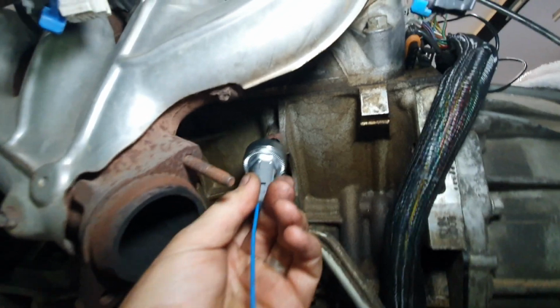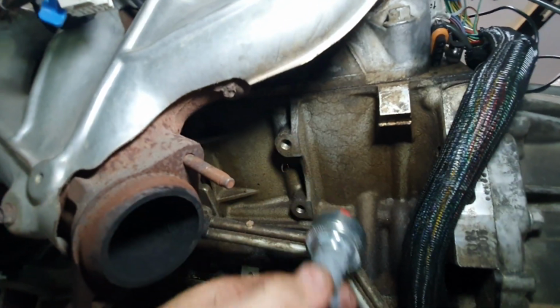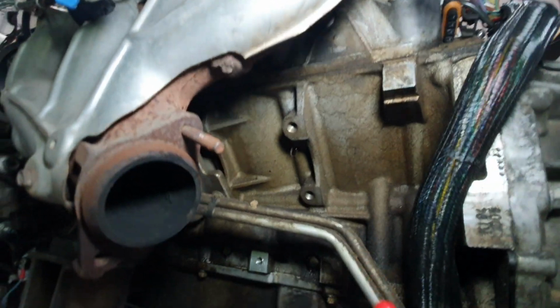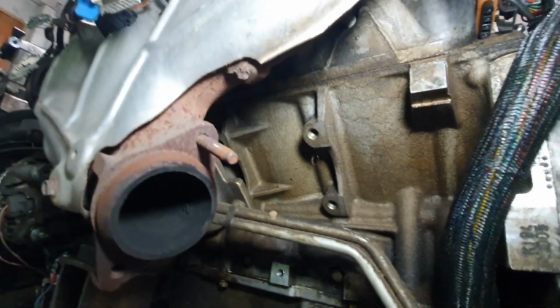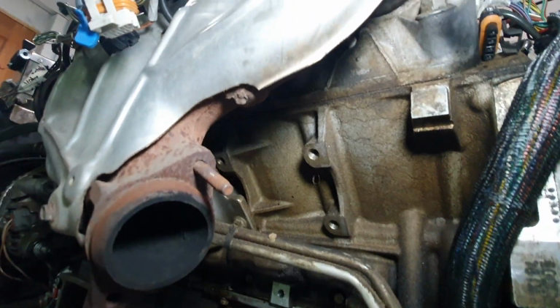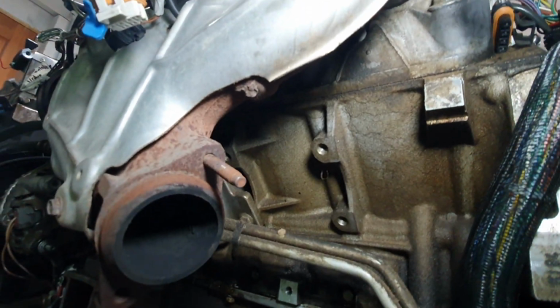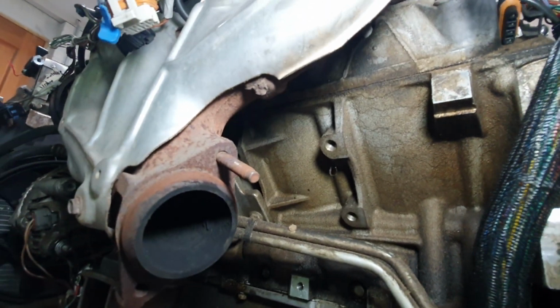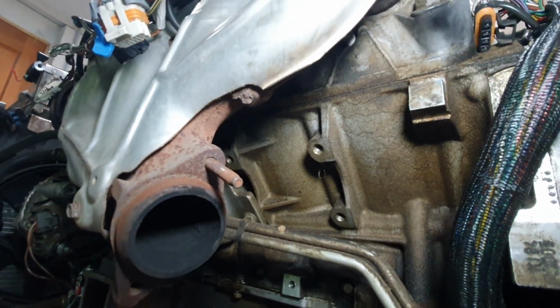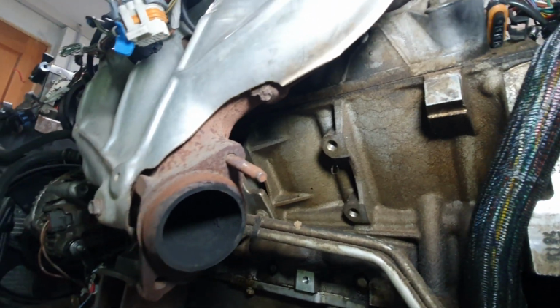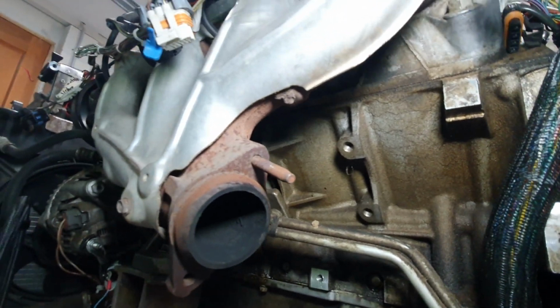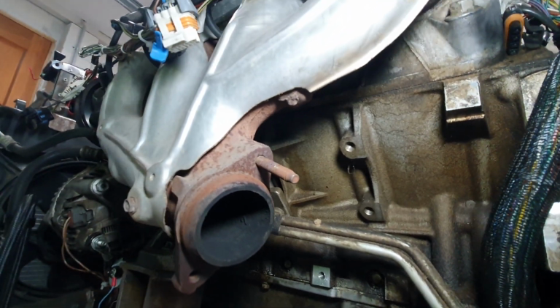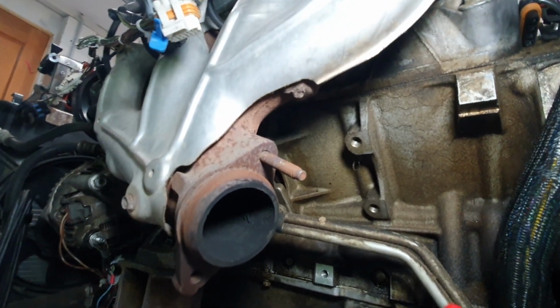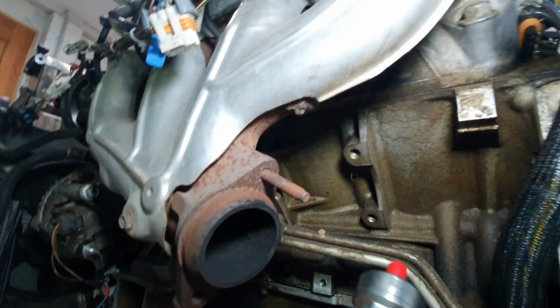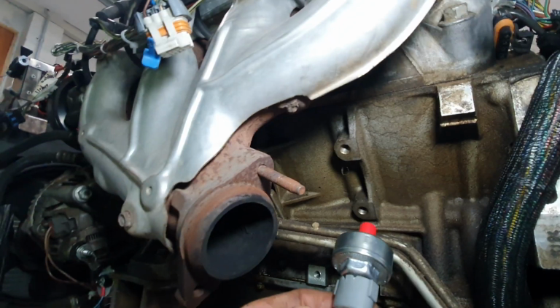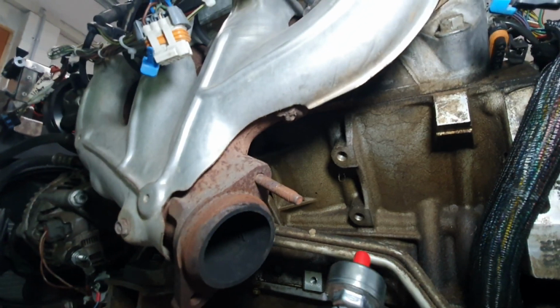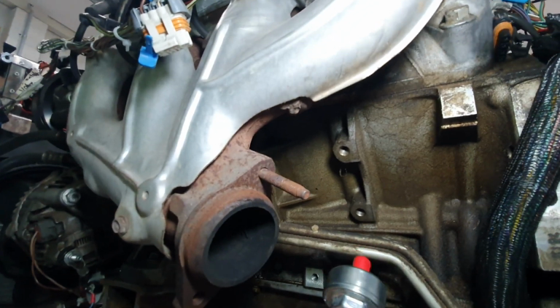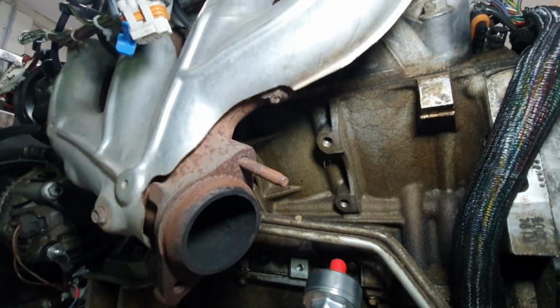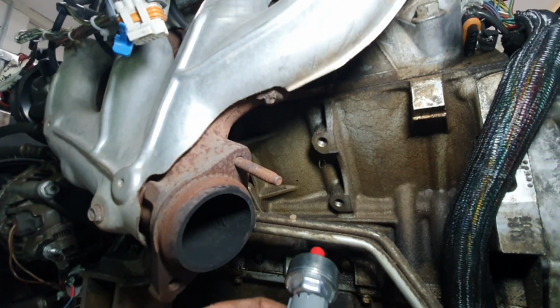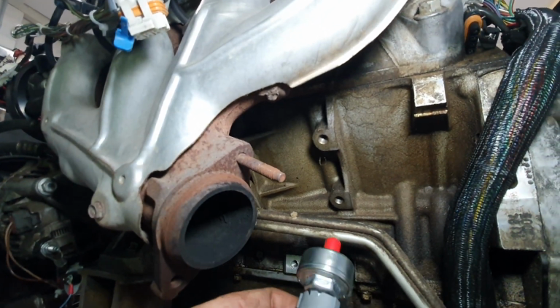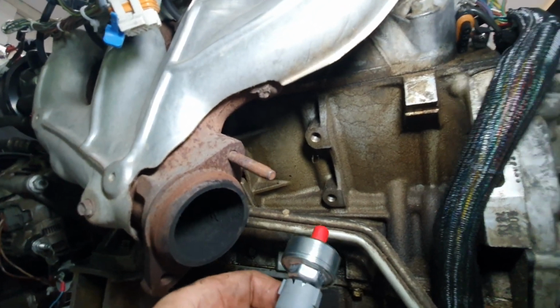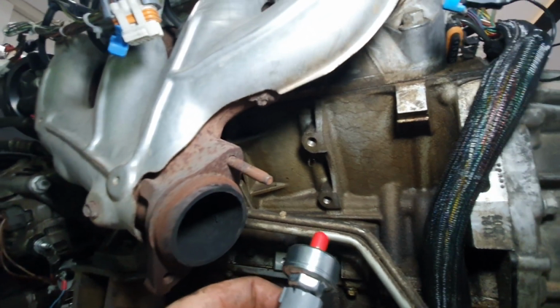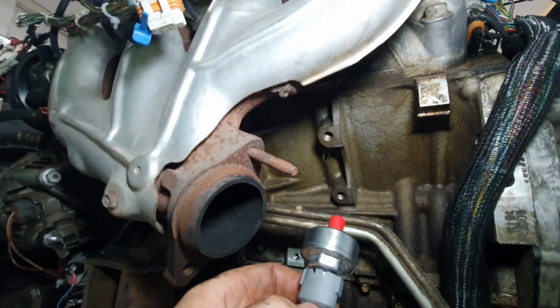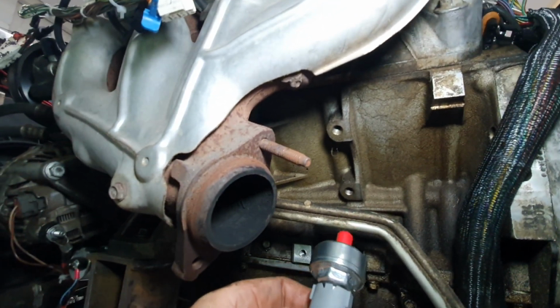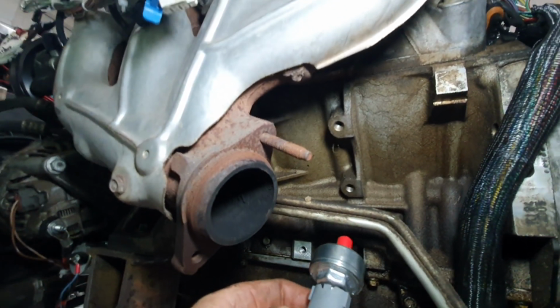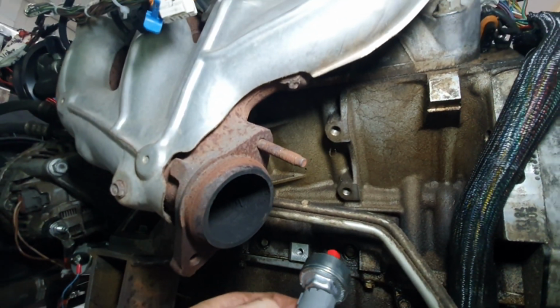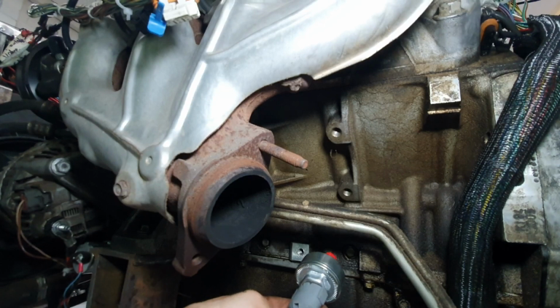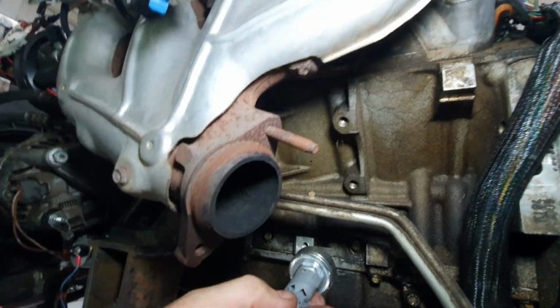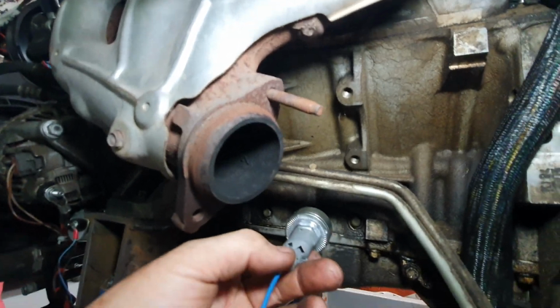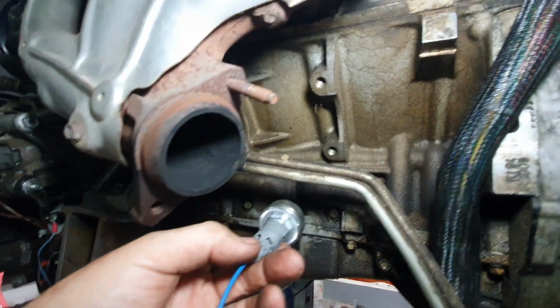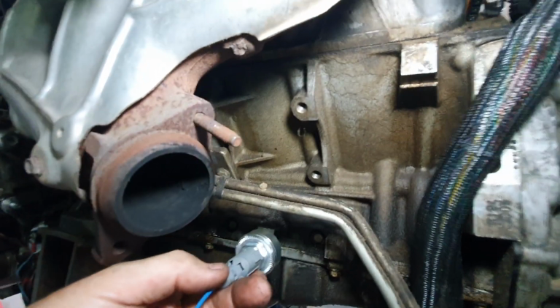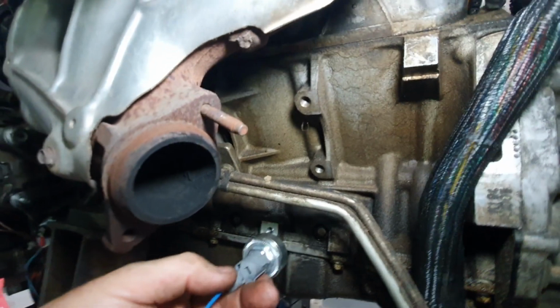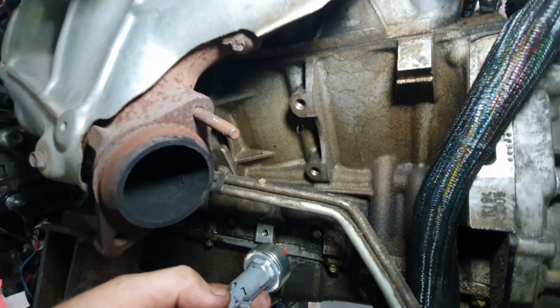If you look up under here, this looks like an engine mount location. Excuse all the oil and grease on the engine — it's just getting locked up at the moment, ready for the full build.